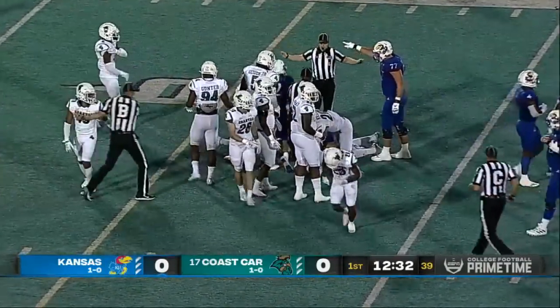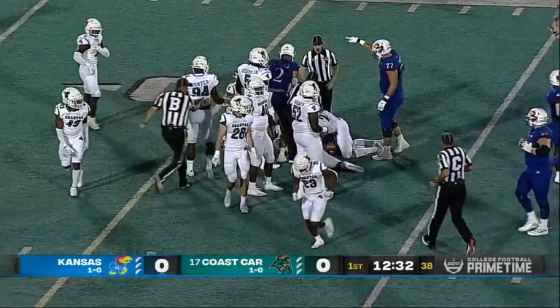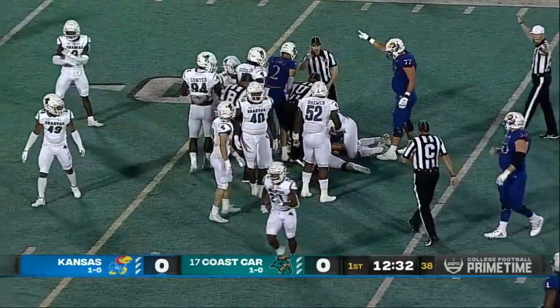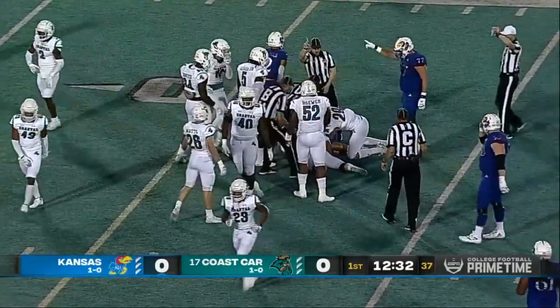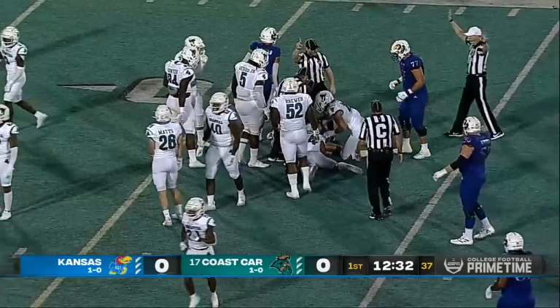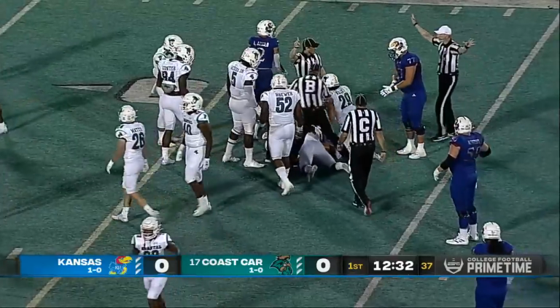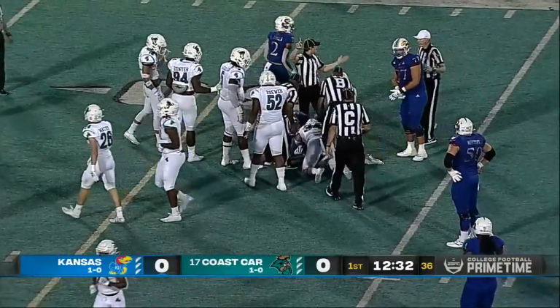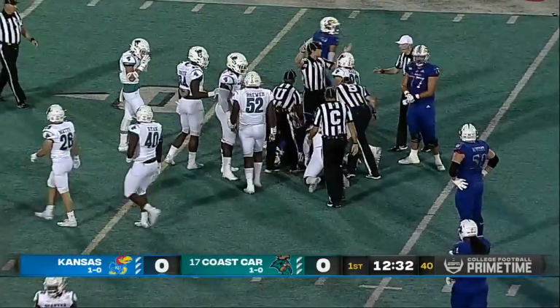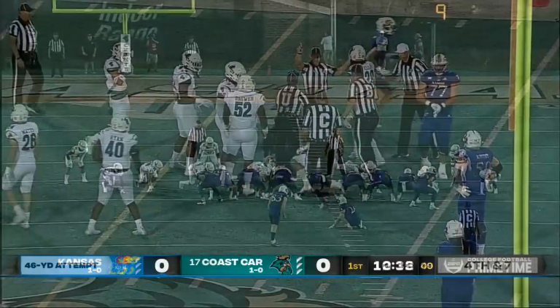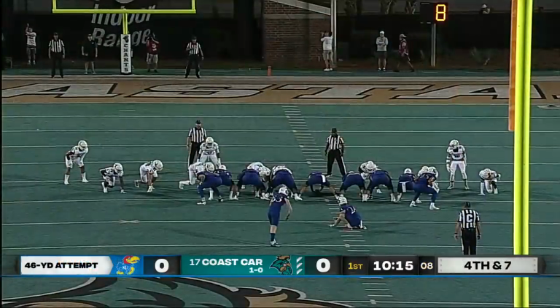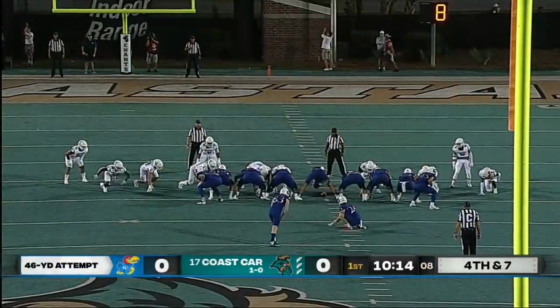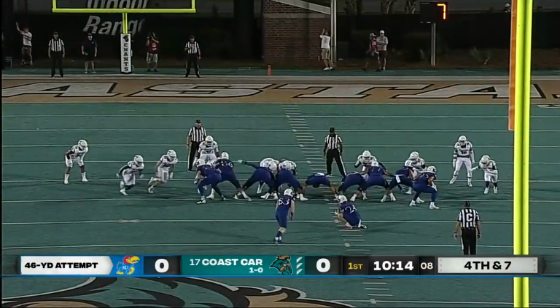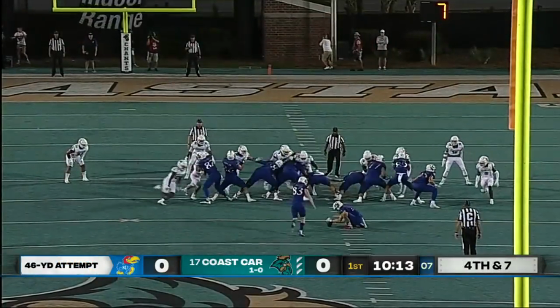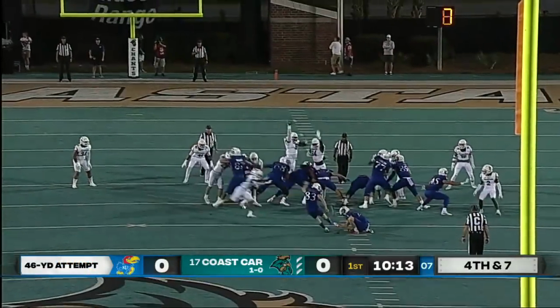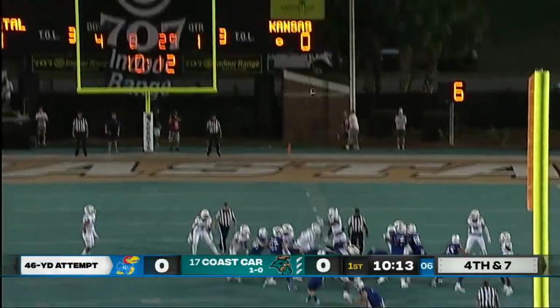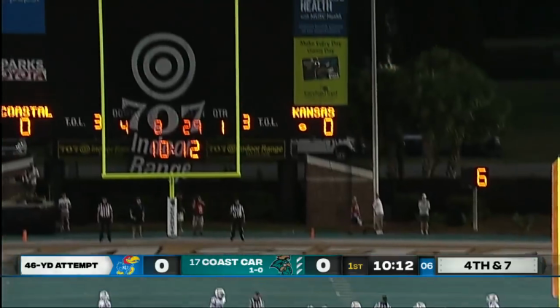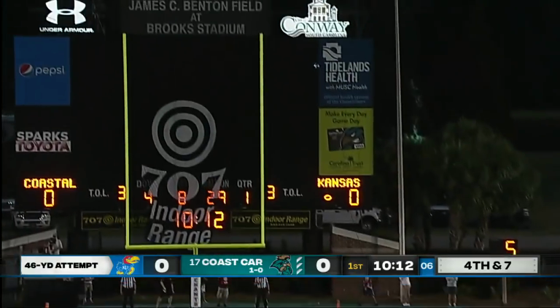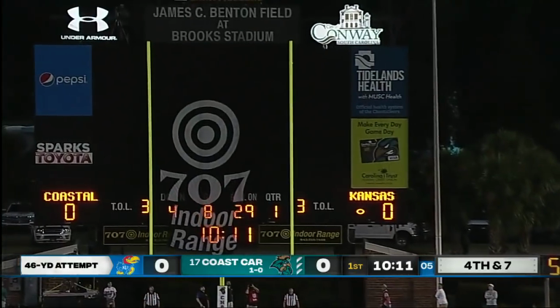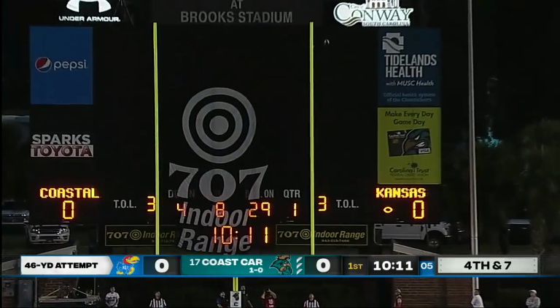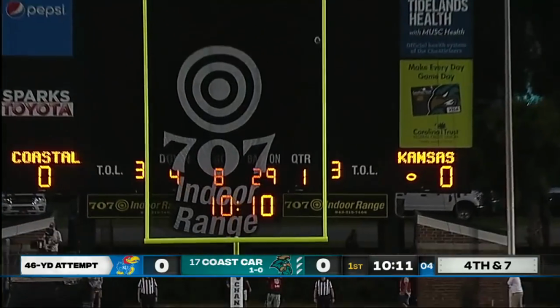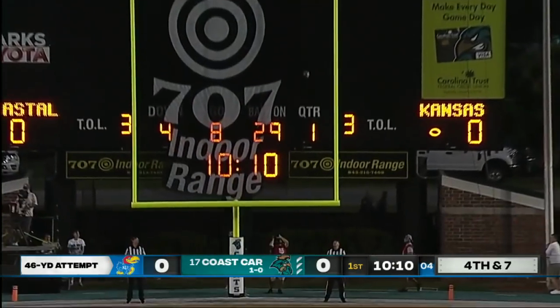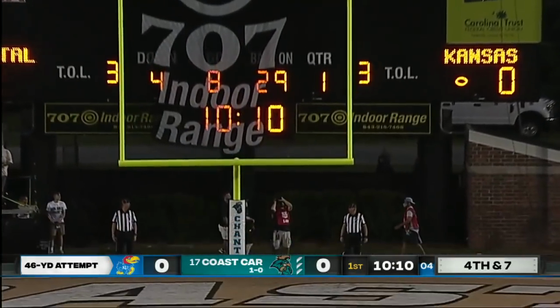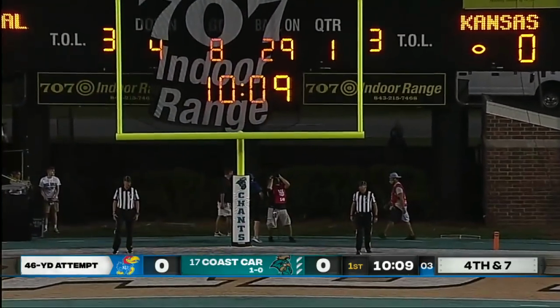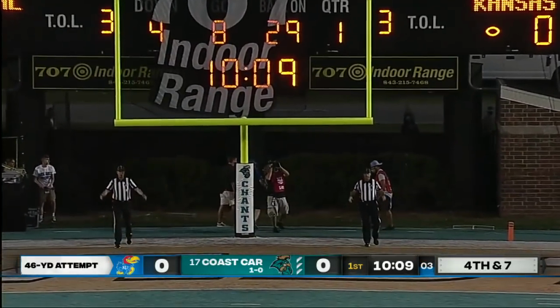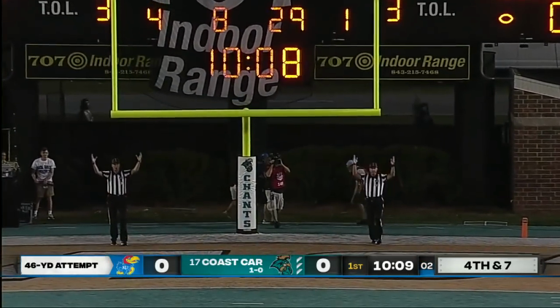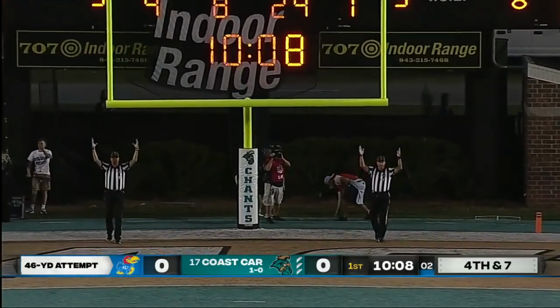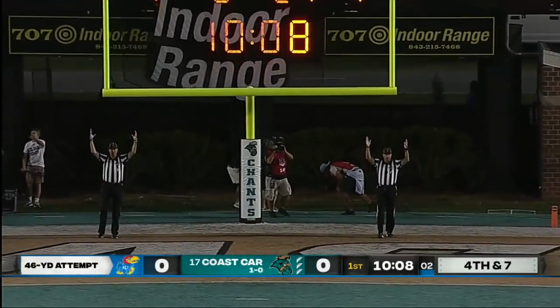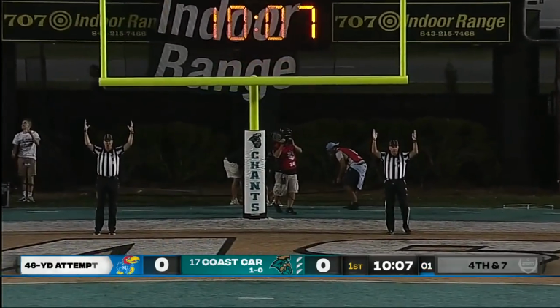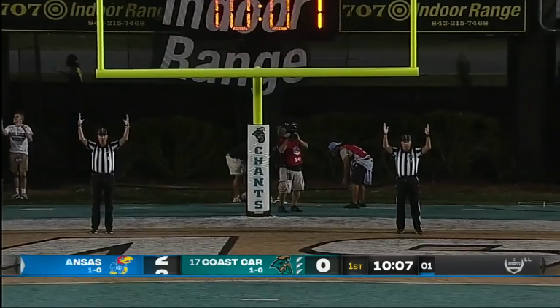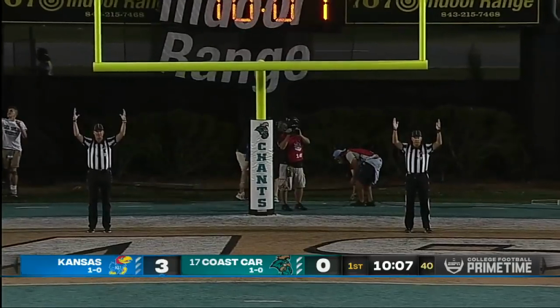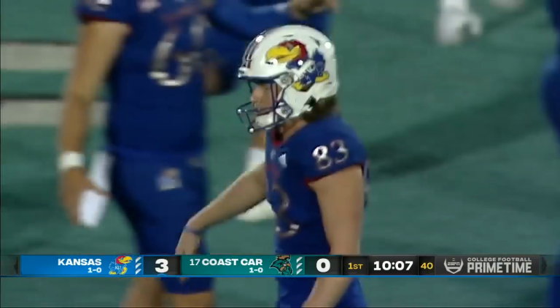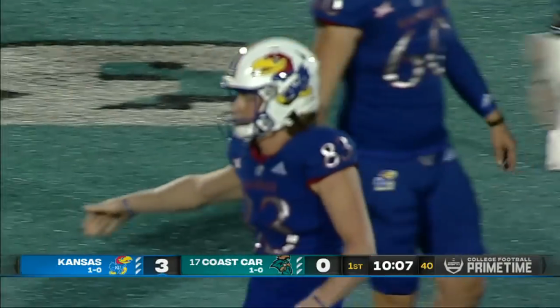And guess who — Enoch Makanzo. Jacob Borchella from 46 yards away on Kansas' opening drive, and Borchella is good.